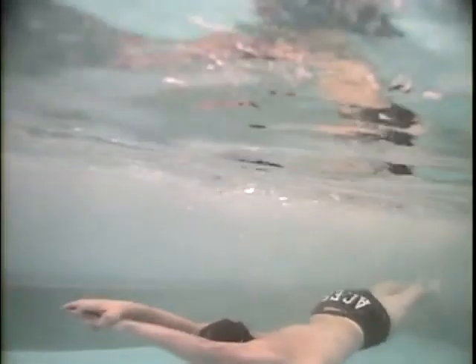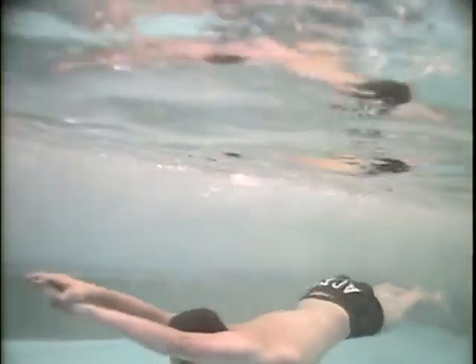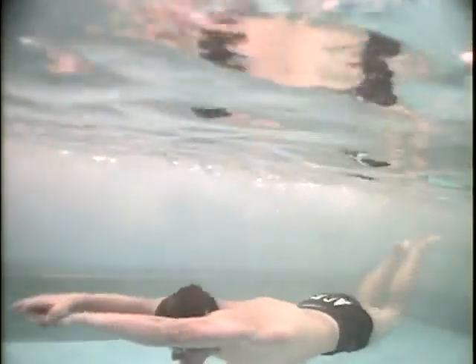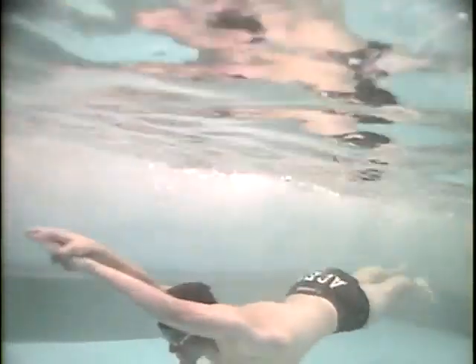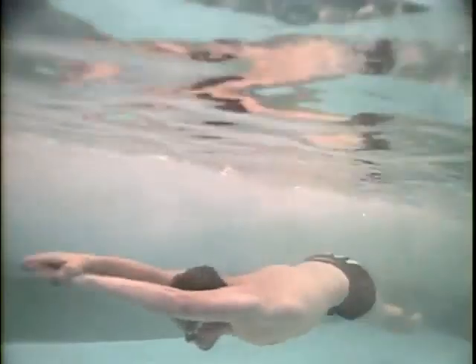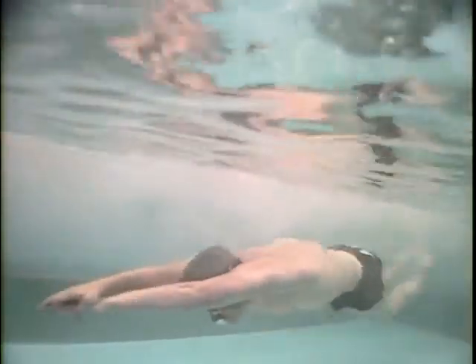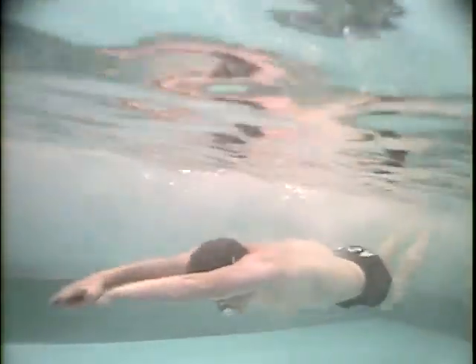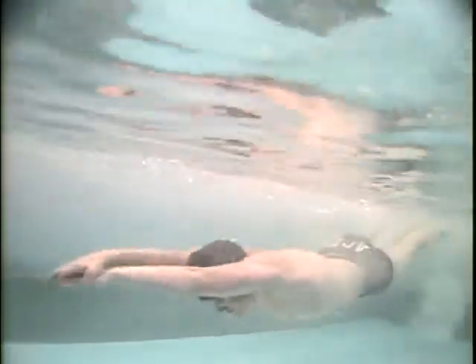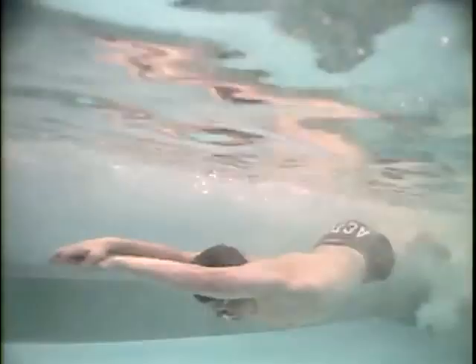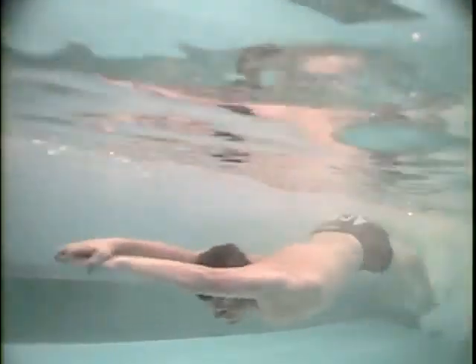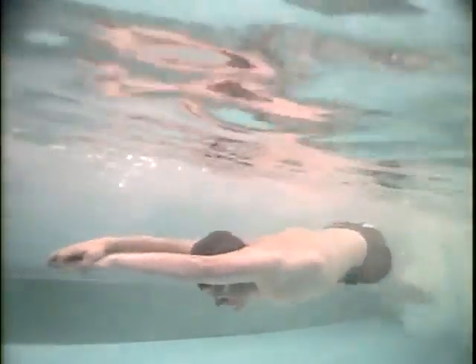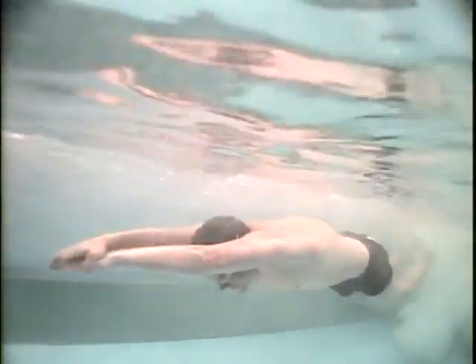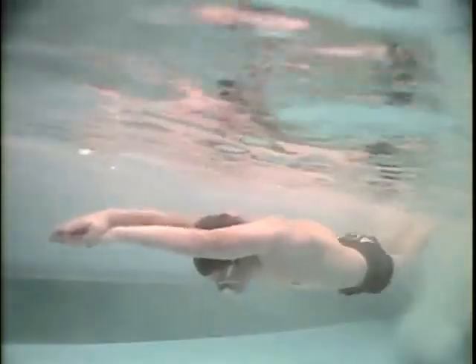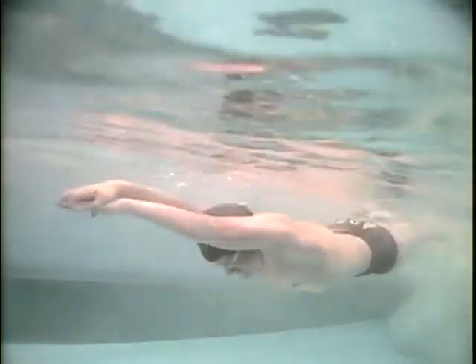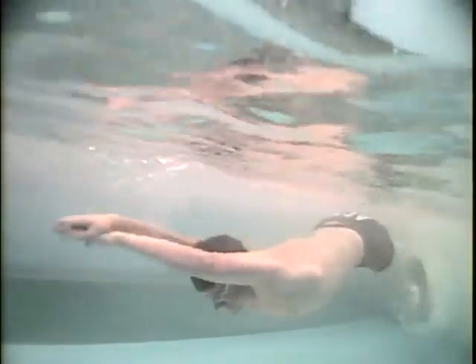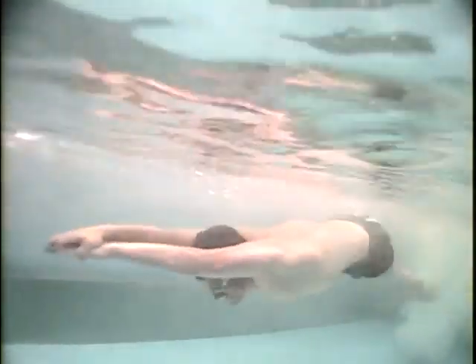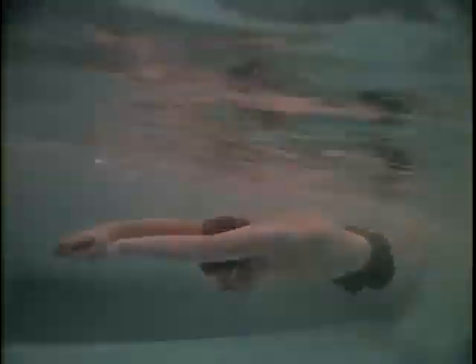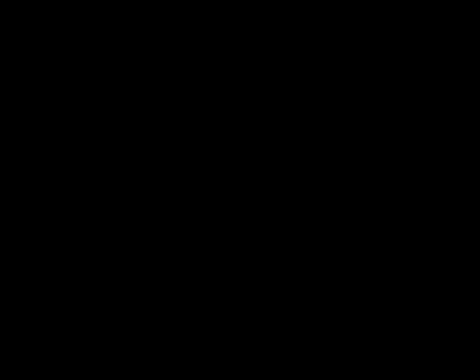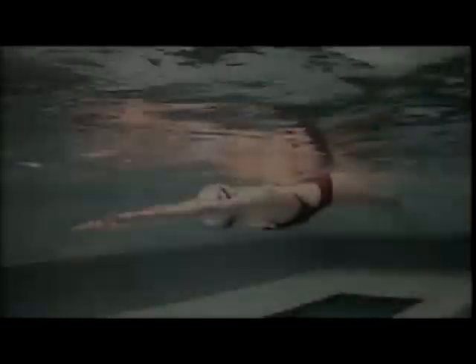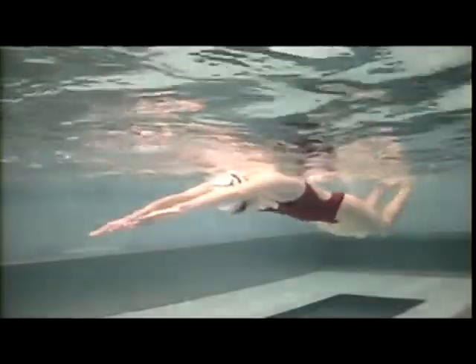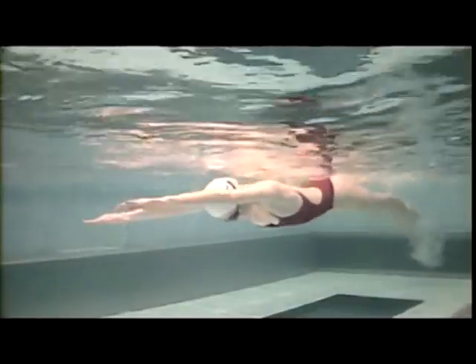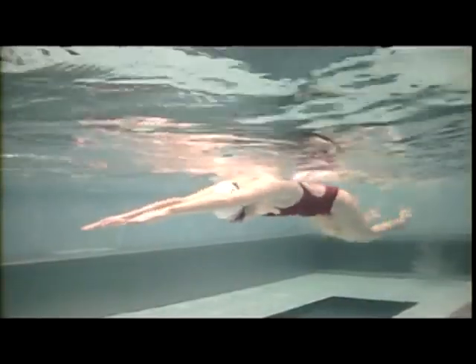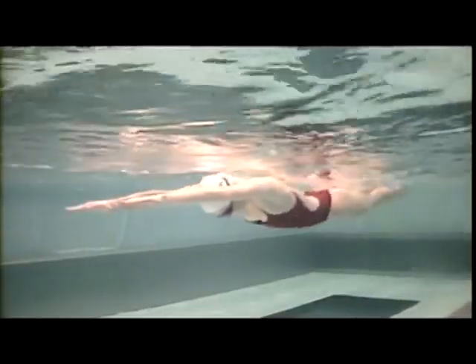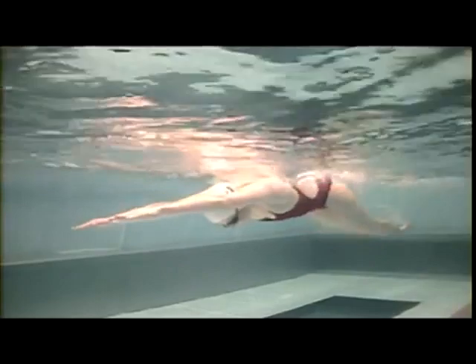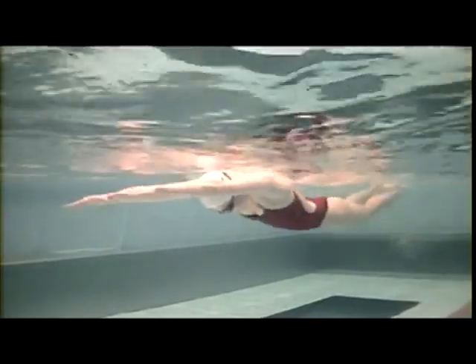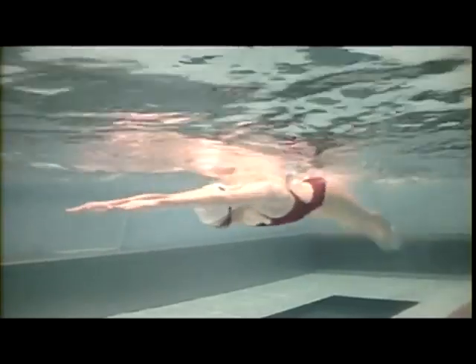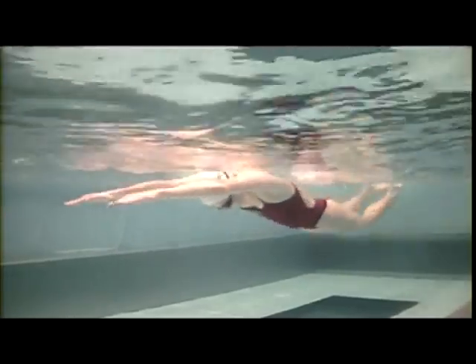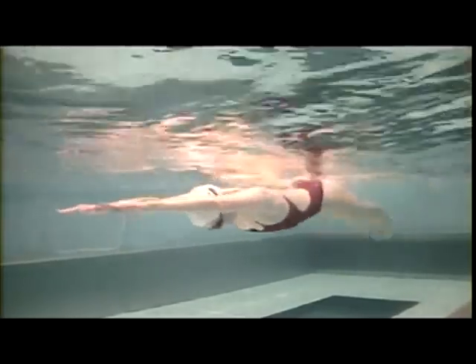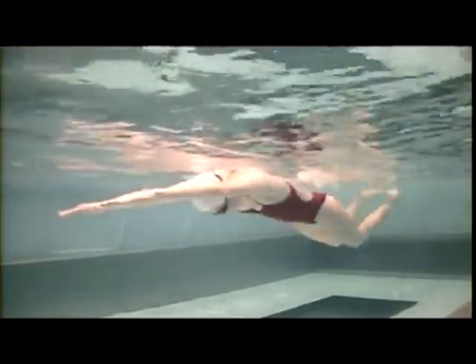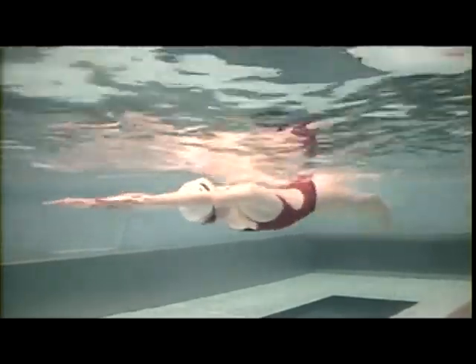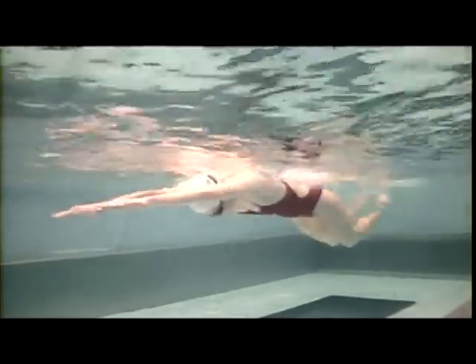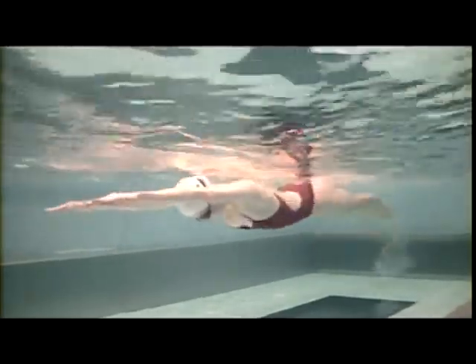The fastest way a swimmer can move through the water is with a powerful, effective dolphin kick that properly utilizes the body's core to generate a wave of power with each kick. This caterpillar drill is a great drill to practice using your core during dolphin kick, which will provide you with more power and speed than ever before.